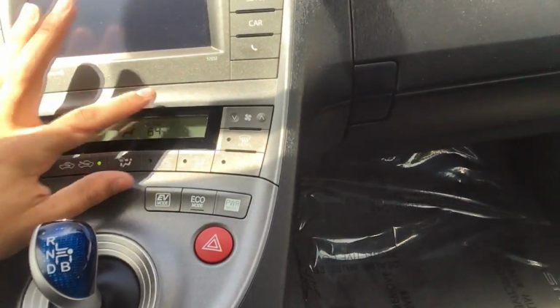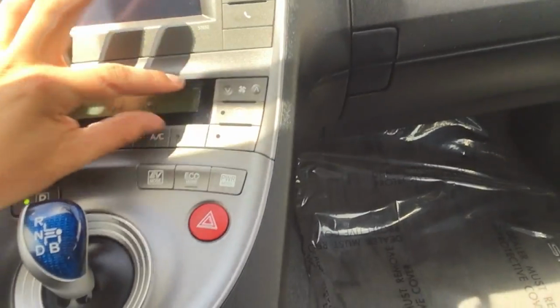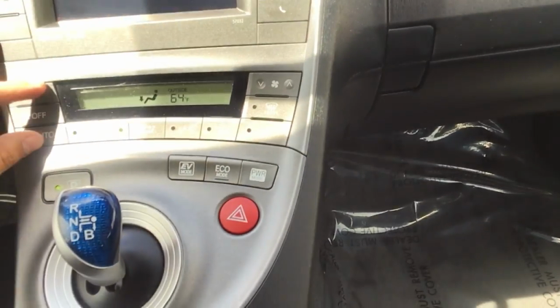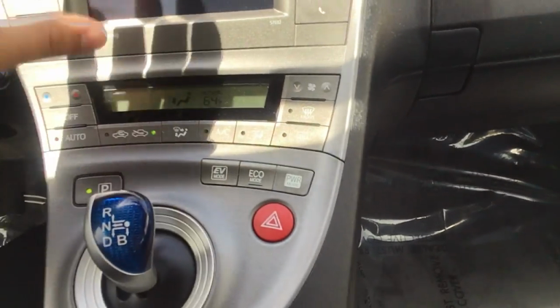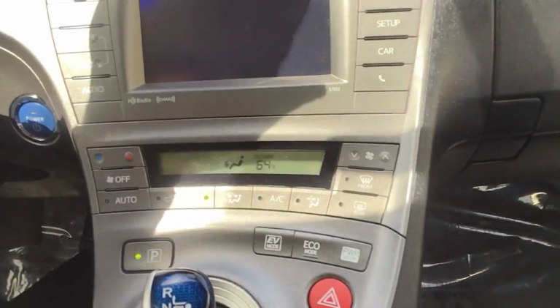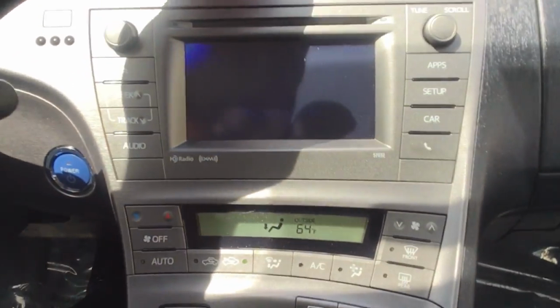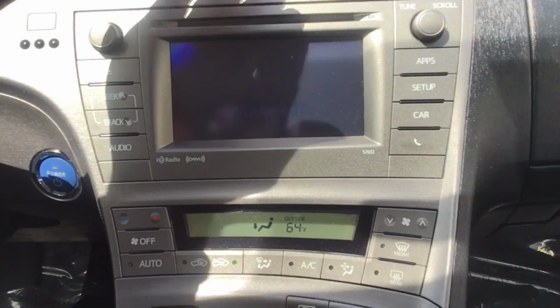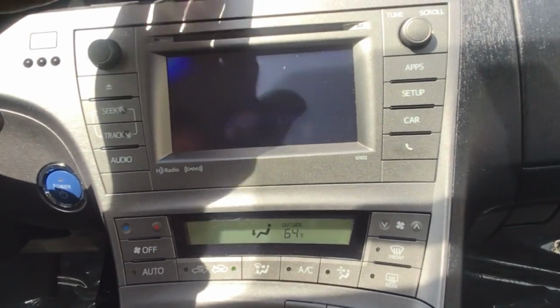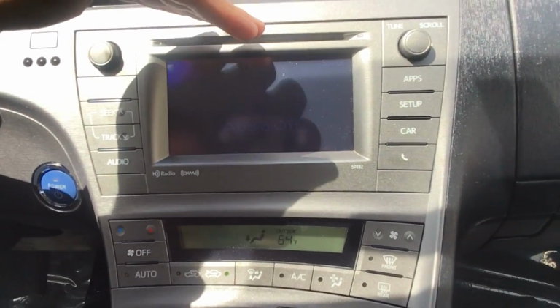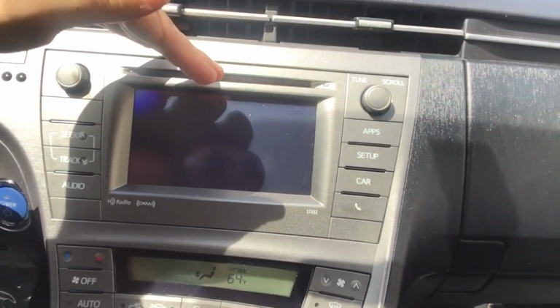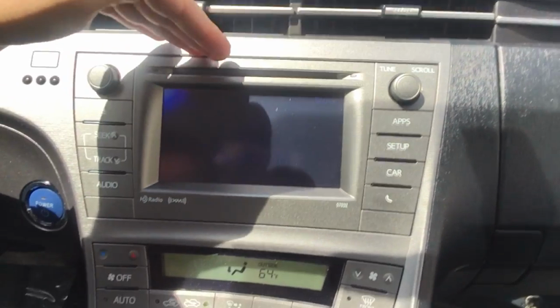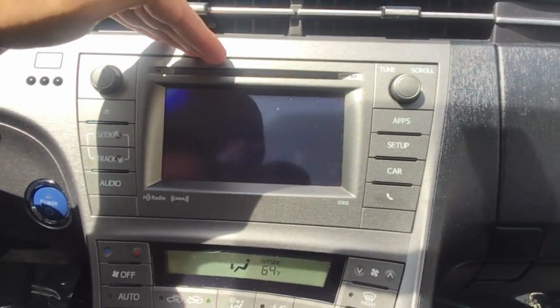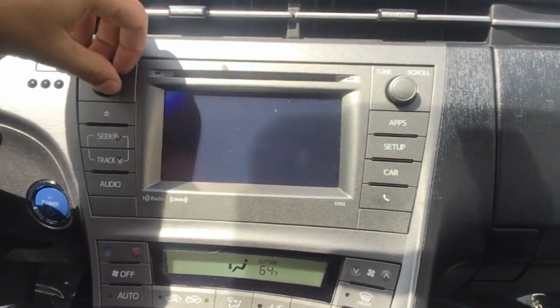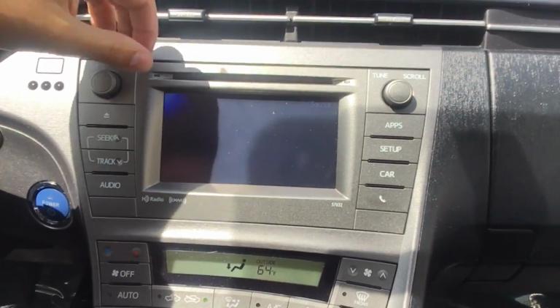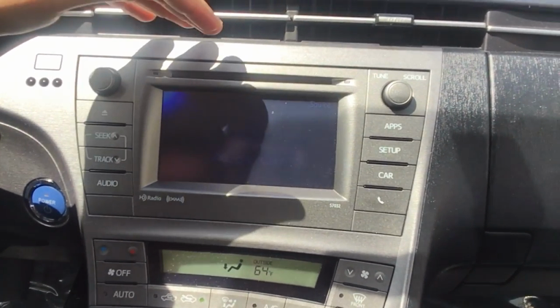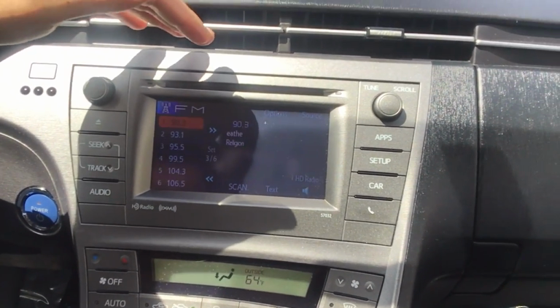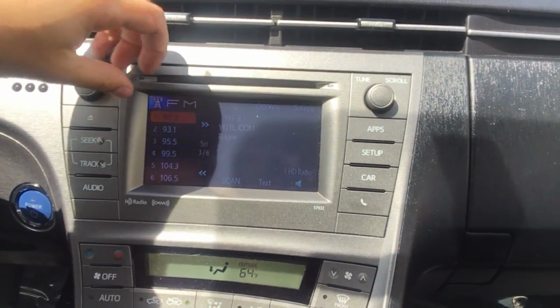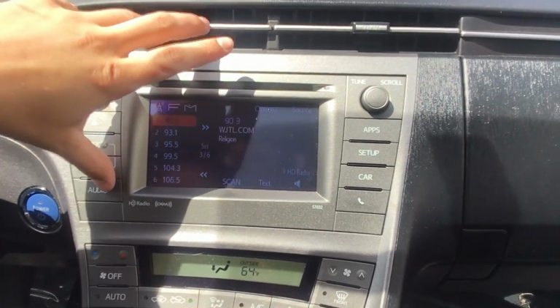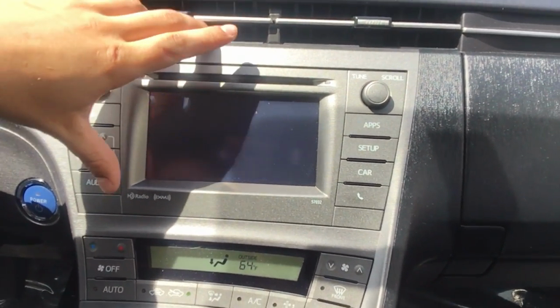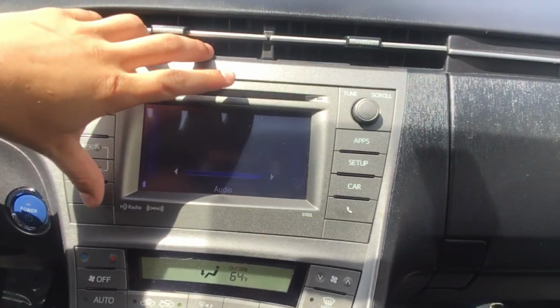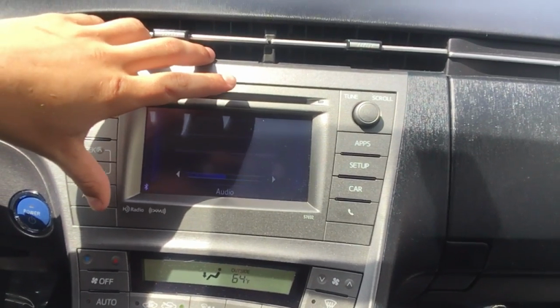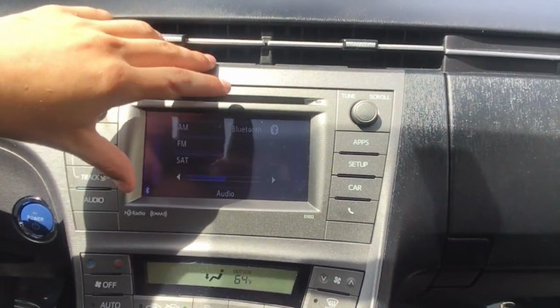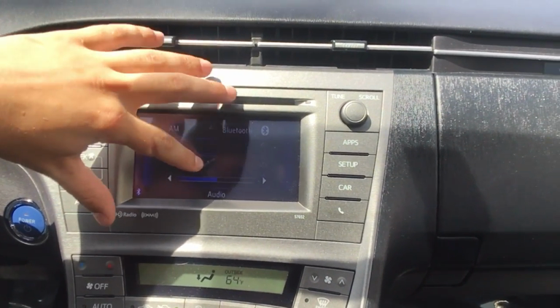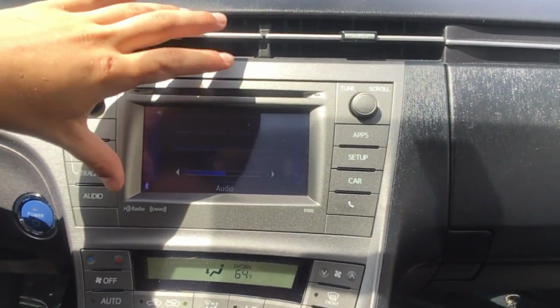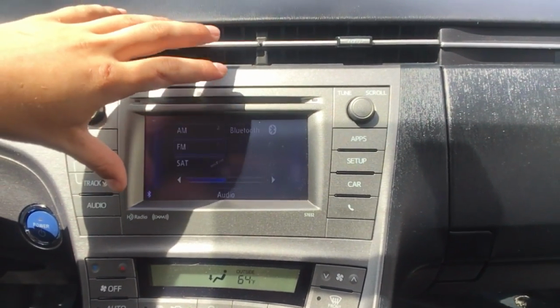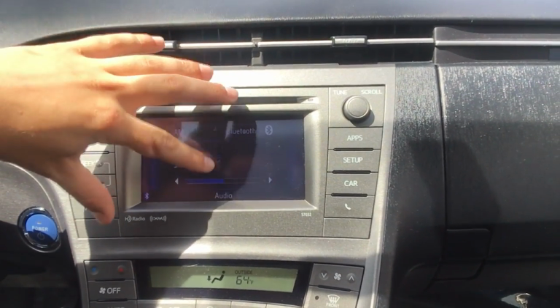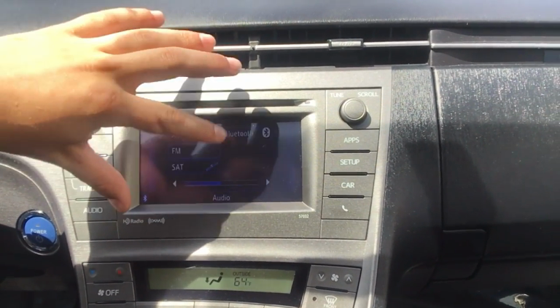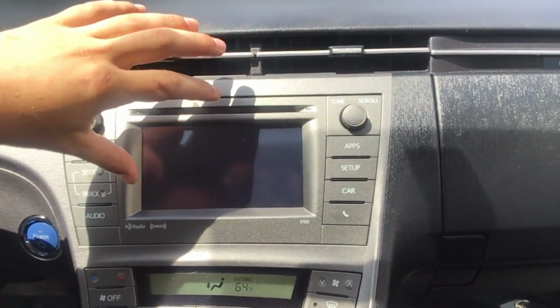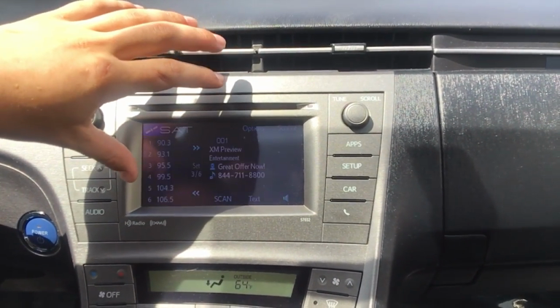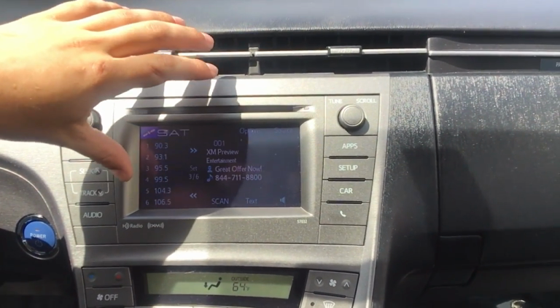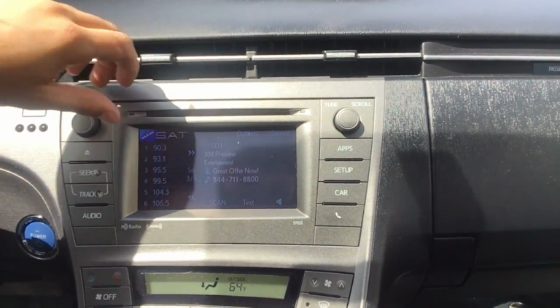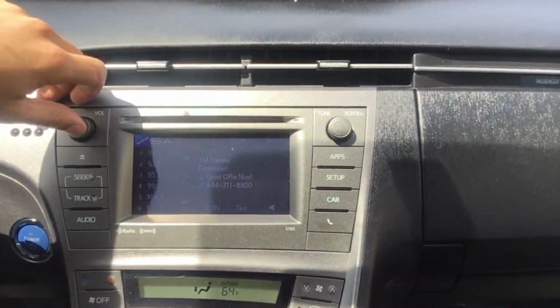Right here is our climate control. And up here you can see is our touchscreen display. It has Bluetooth, FM, AM, and it does have satellite radio as an option if you wanted to pay for the subscription.